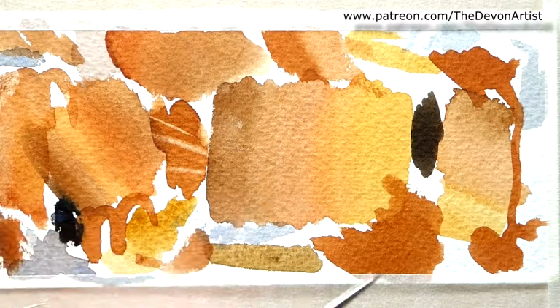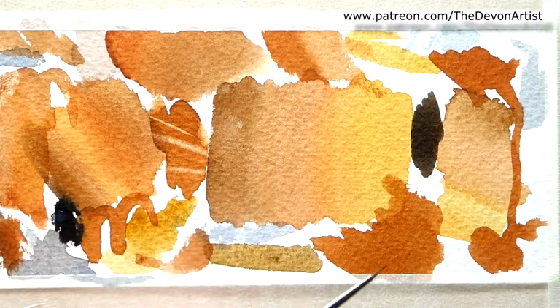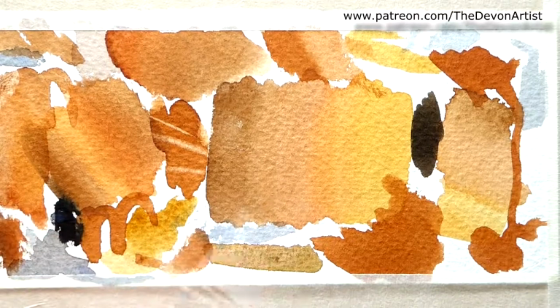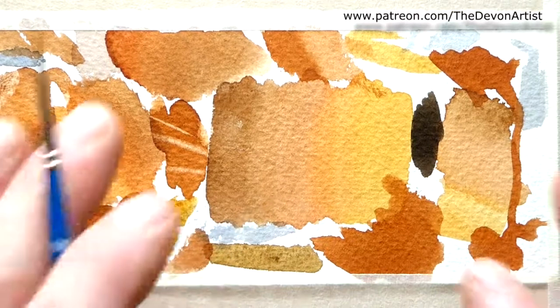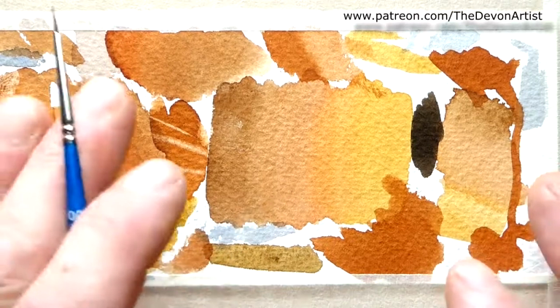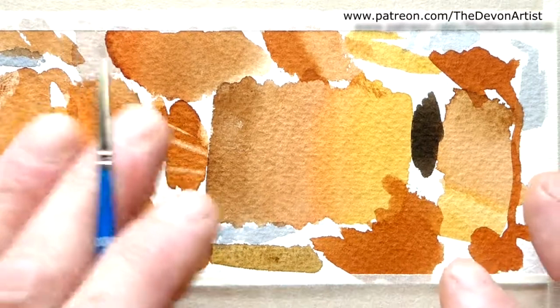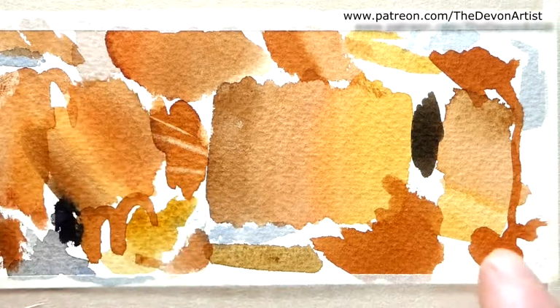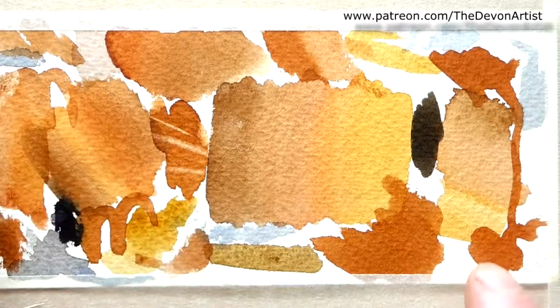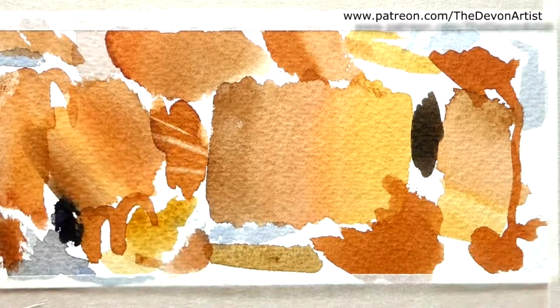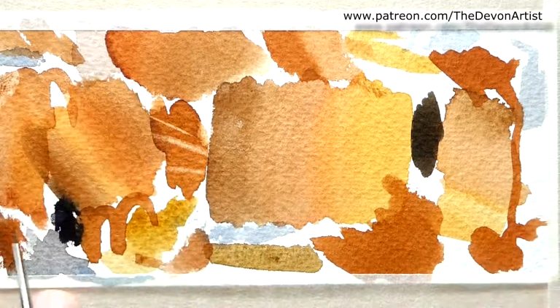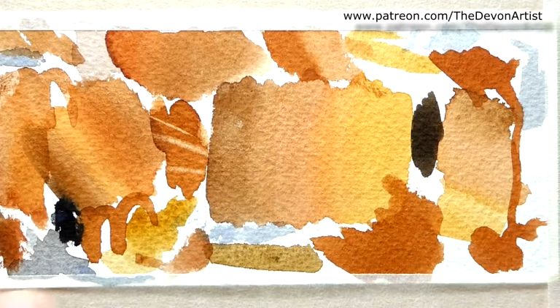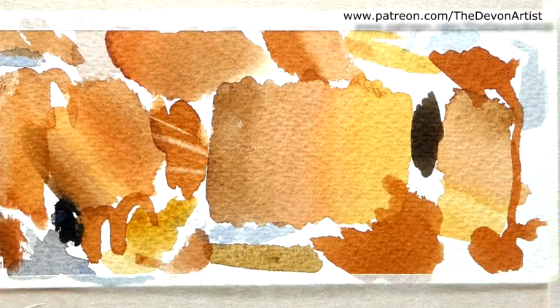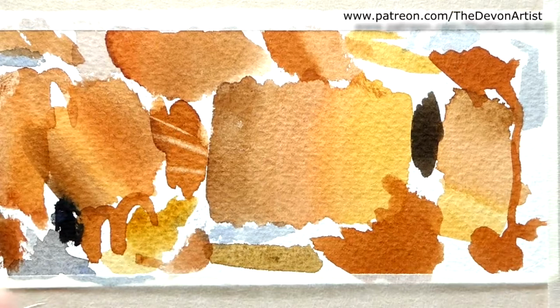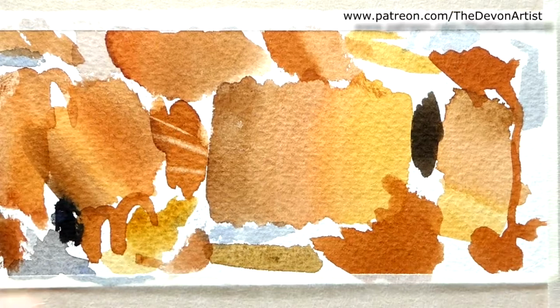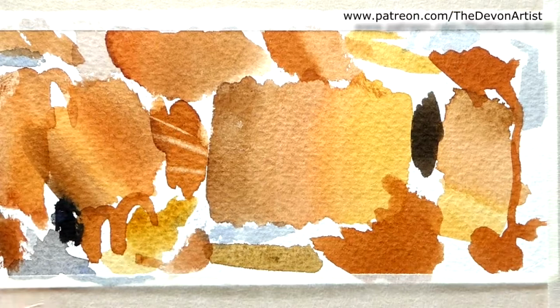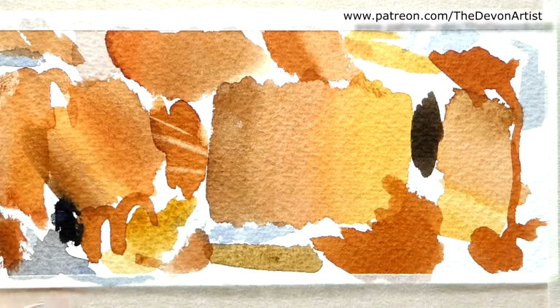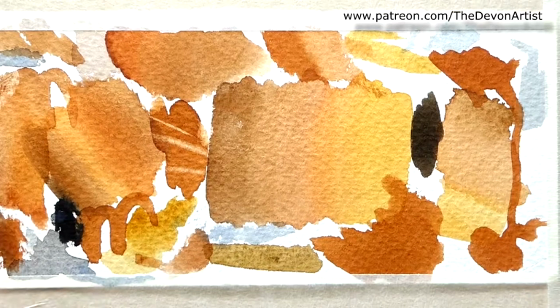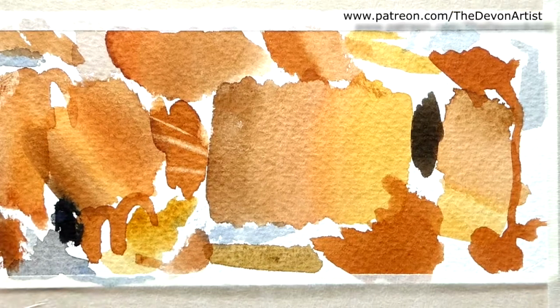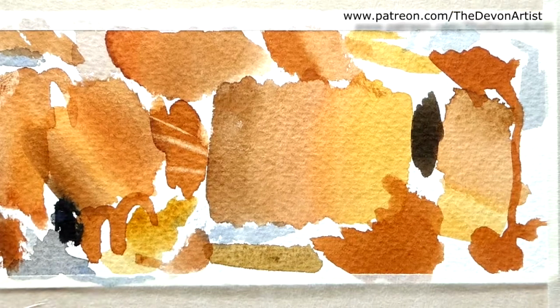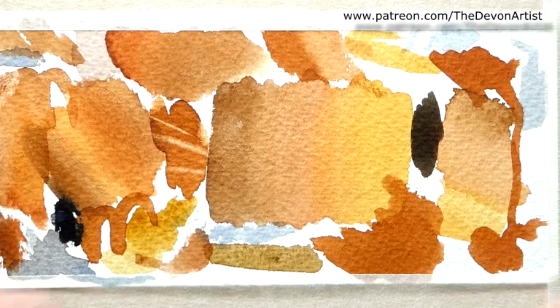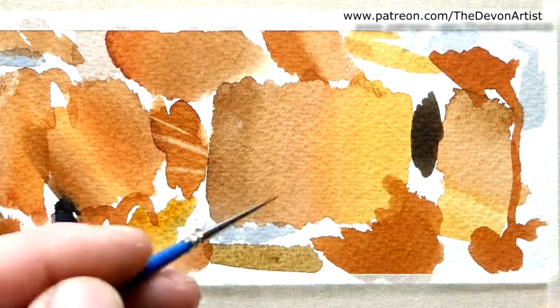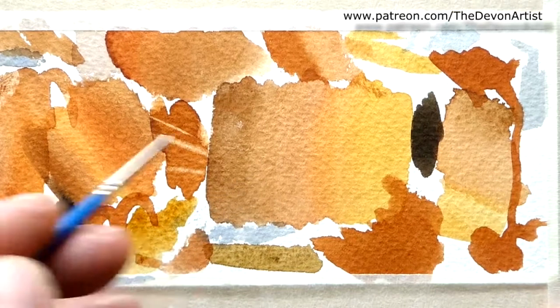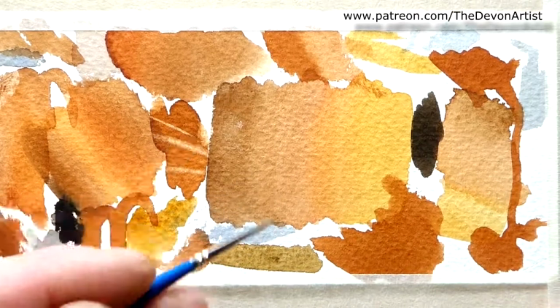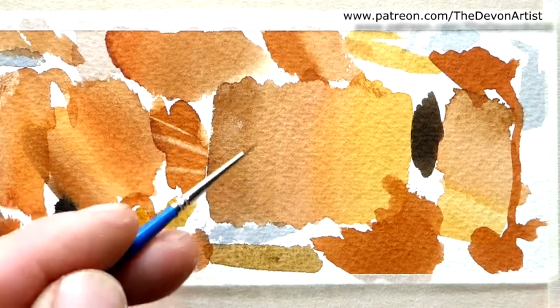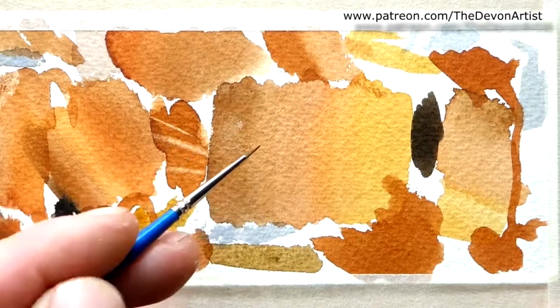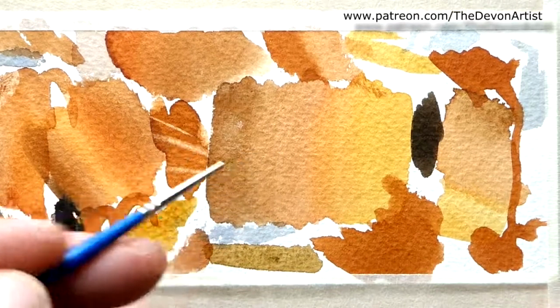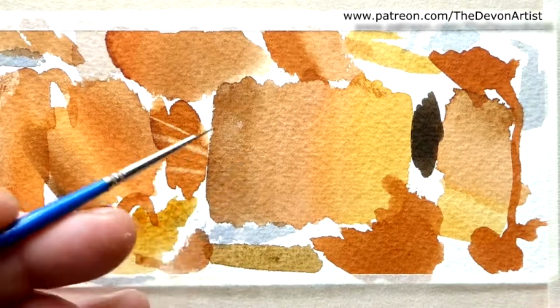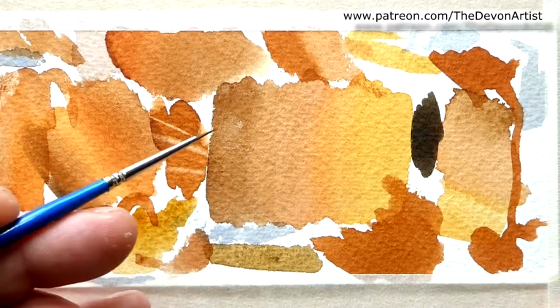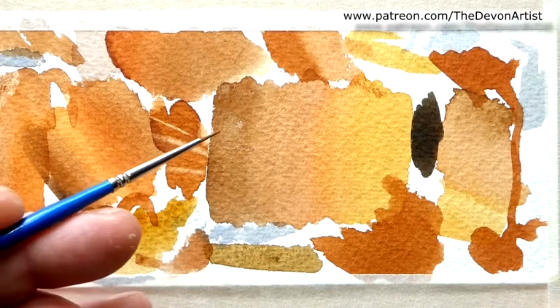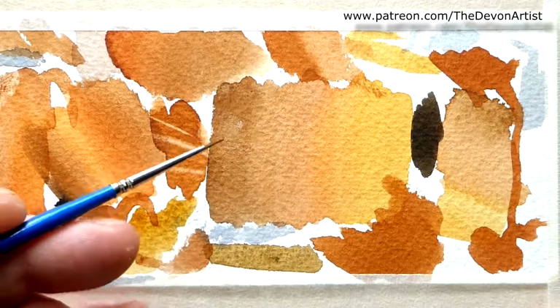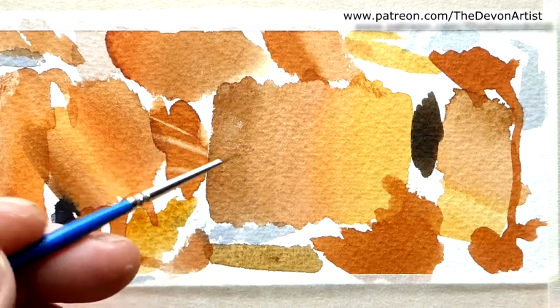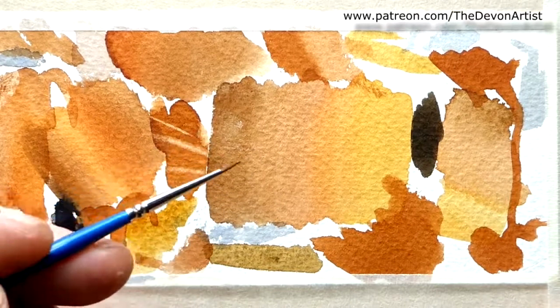So what I want to show you just very quickly — it's a very quick video — just a little tip: how to lift off some detail using a fine detailed brush.